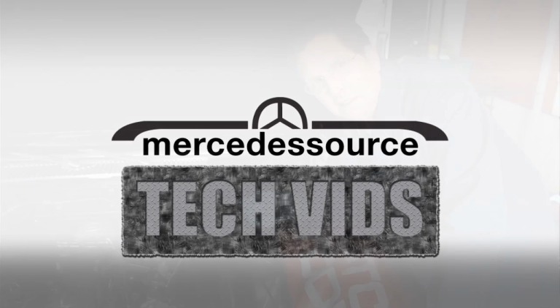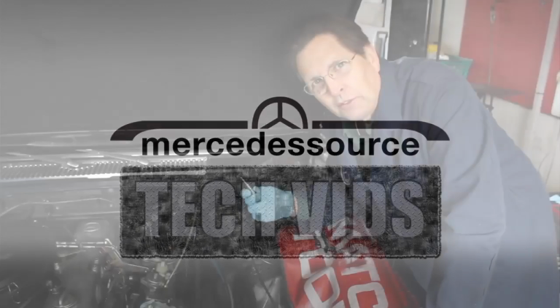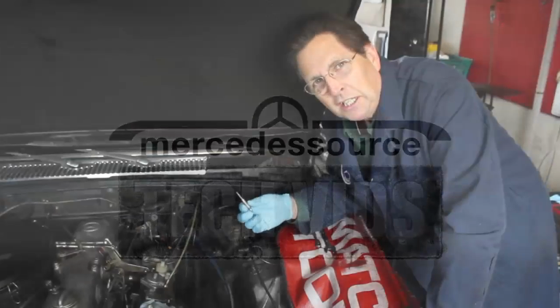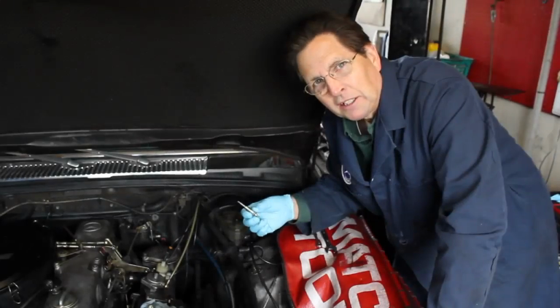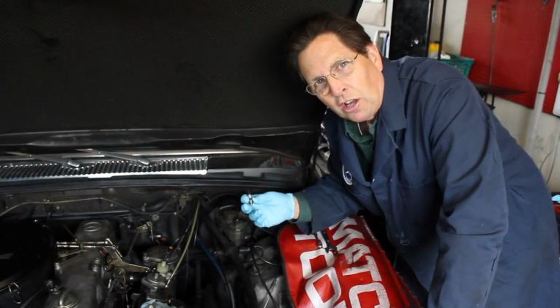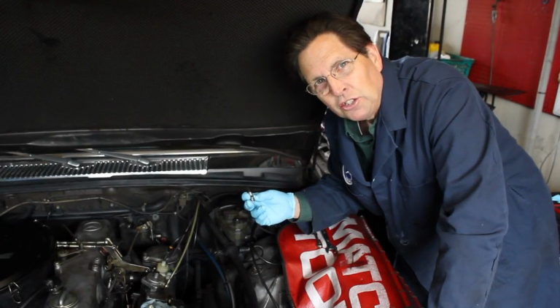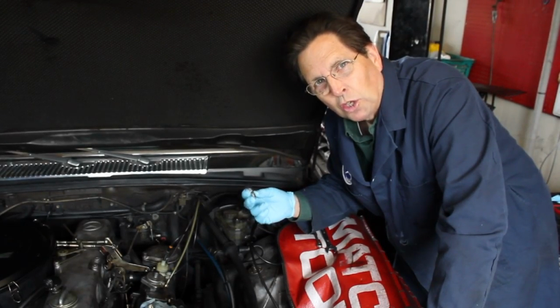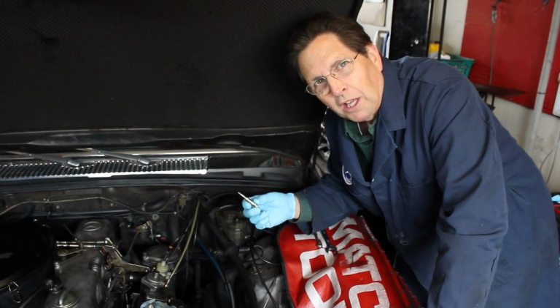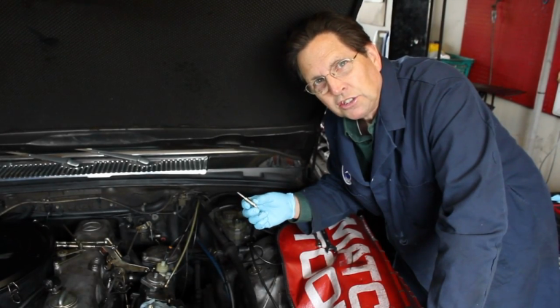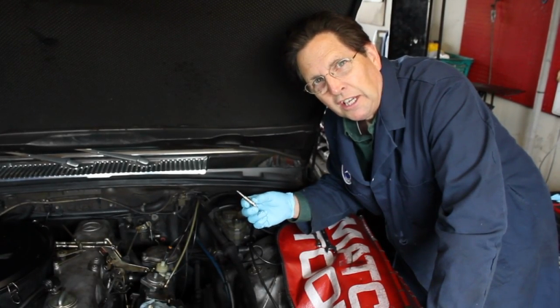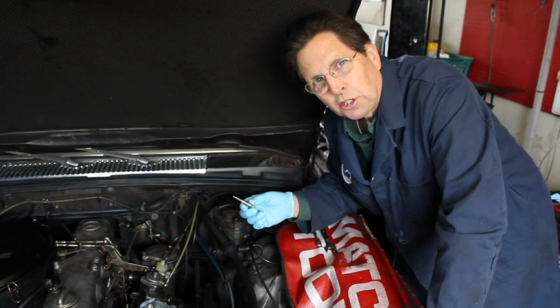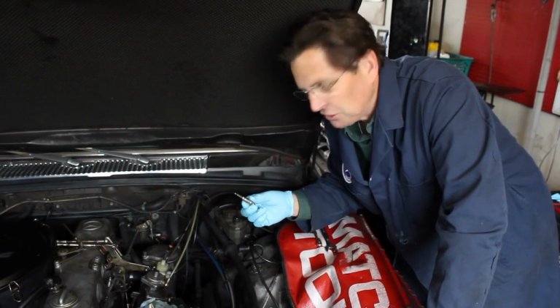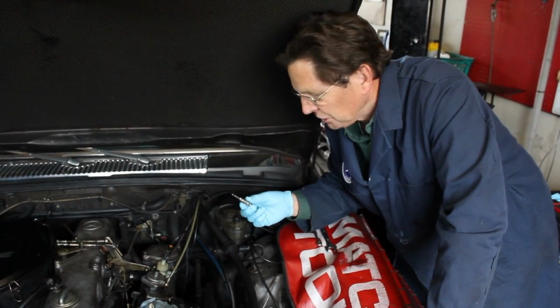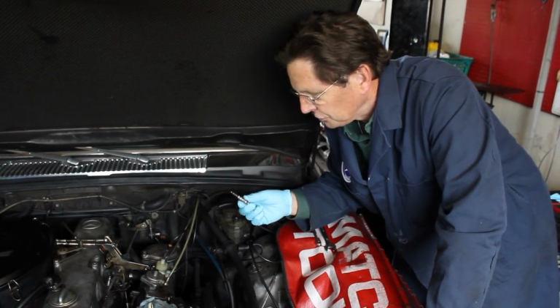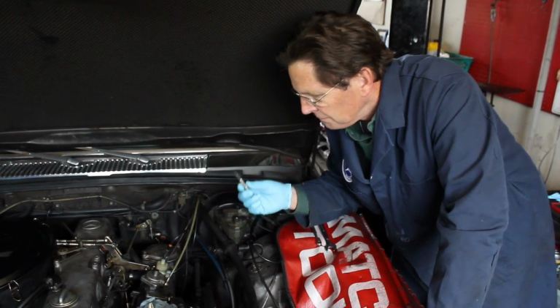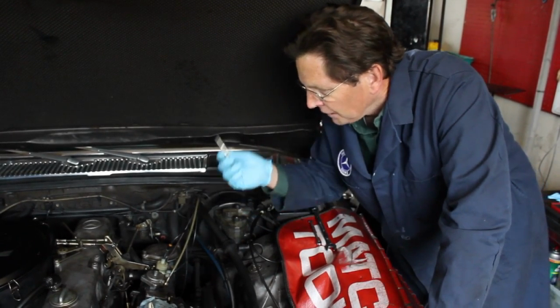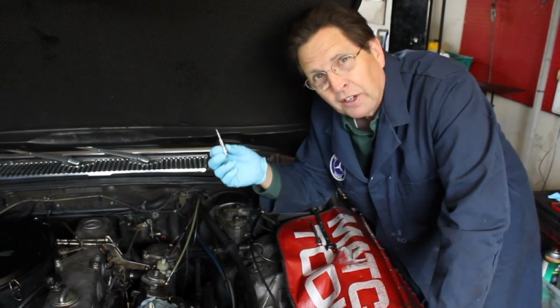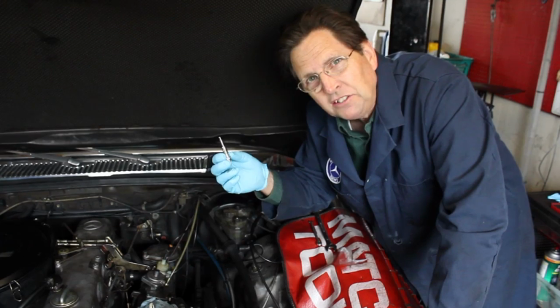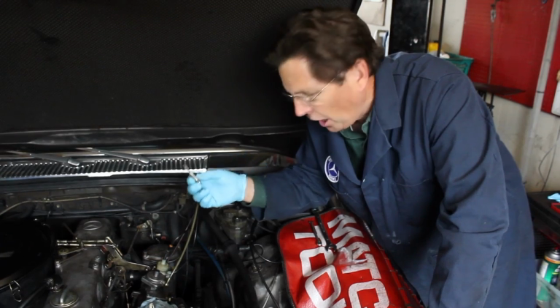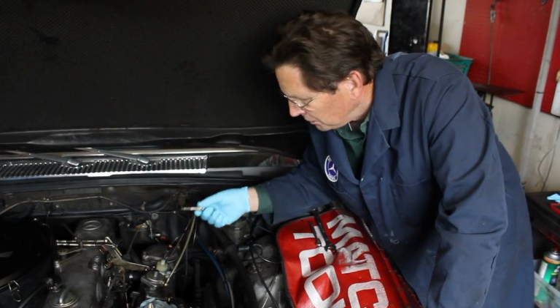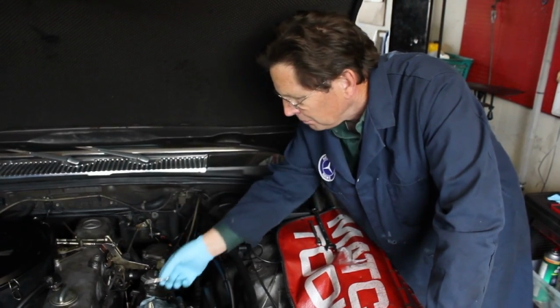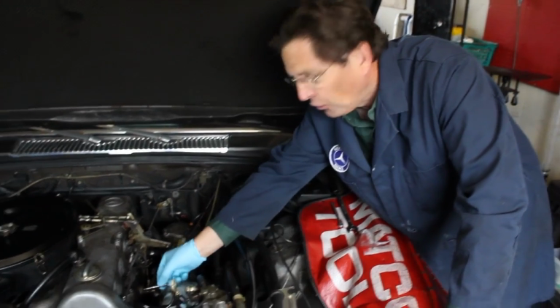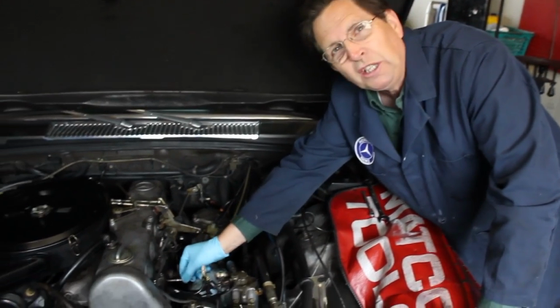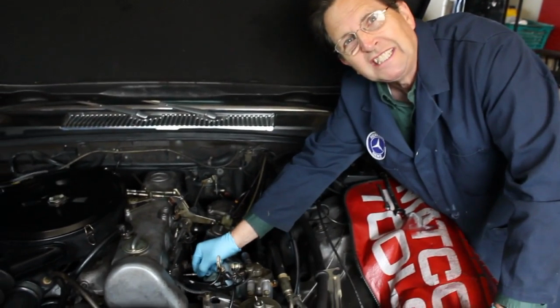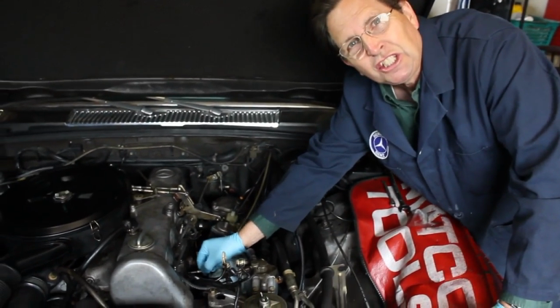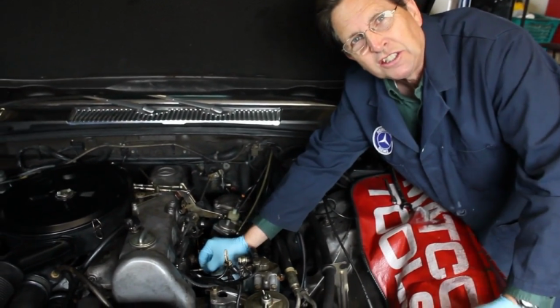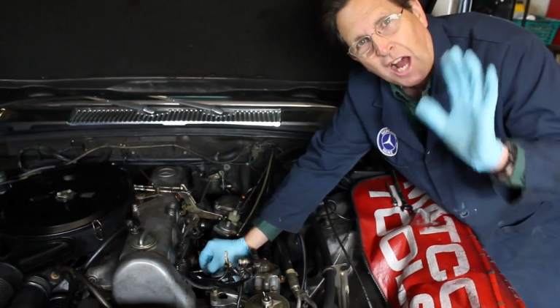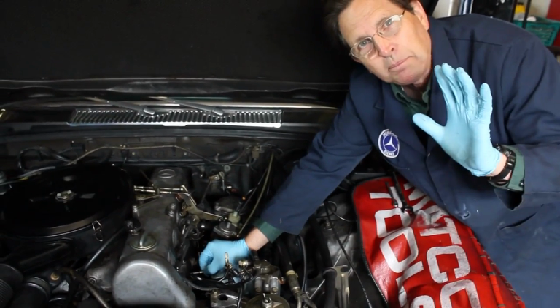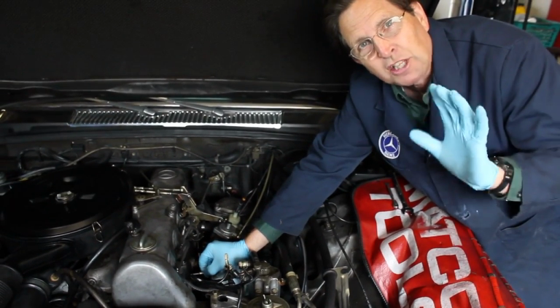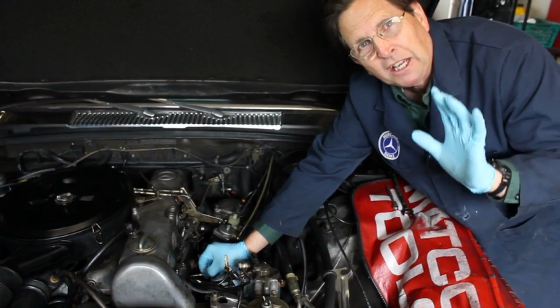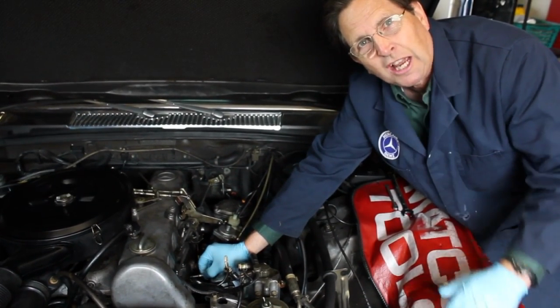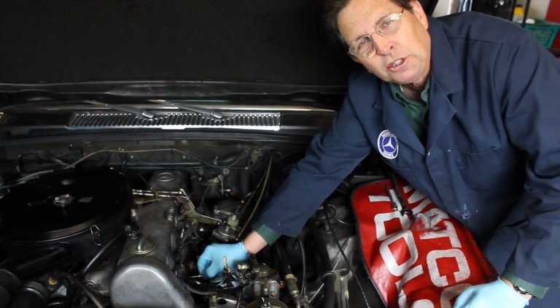If you're thinking about installing new glow plugs in your turbo diesel Mercedes, it's a fairly easy job, but before you even consider this — stop! There's something else you have to do.